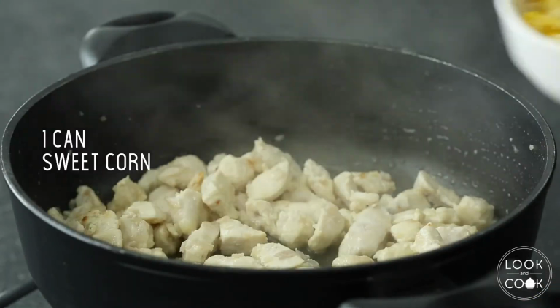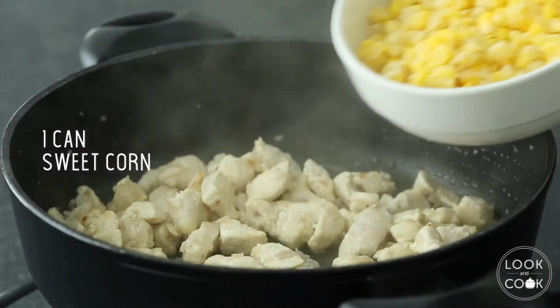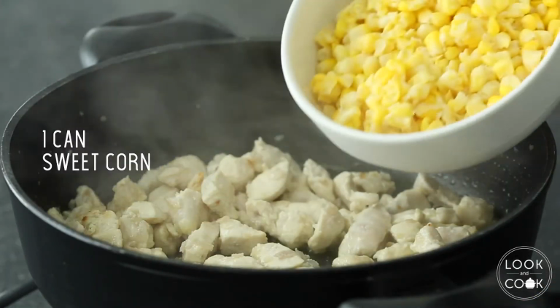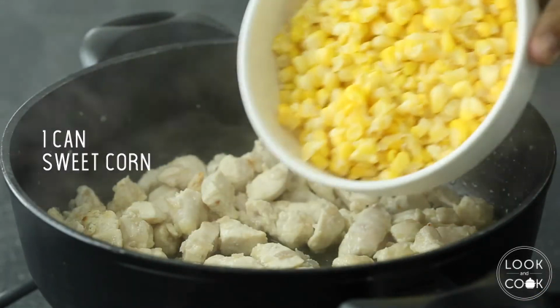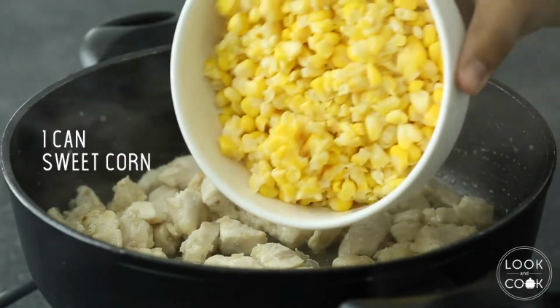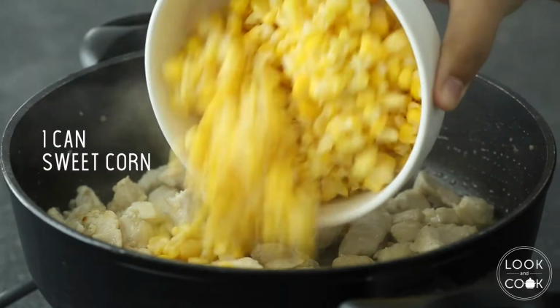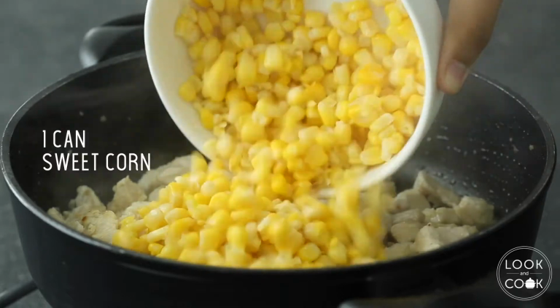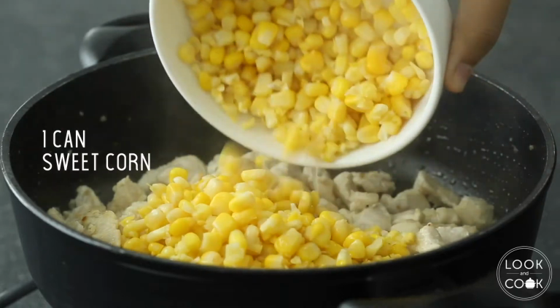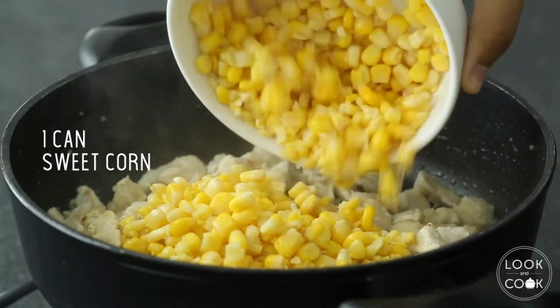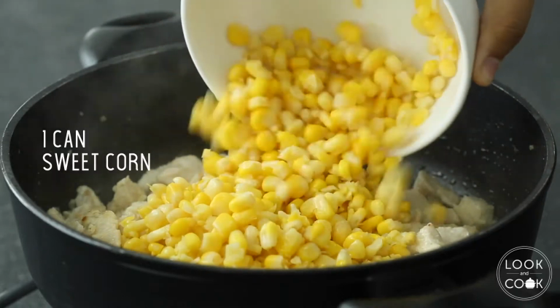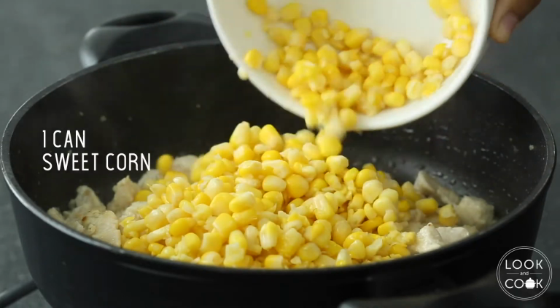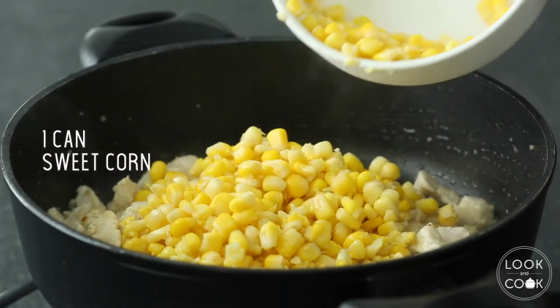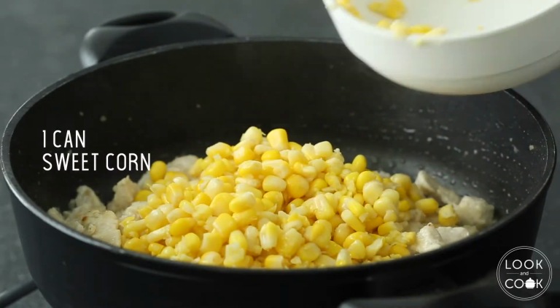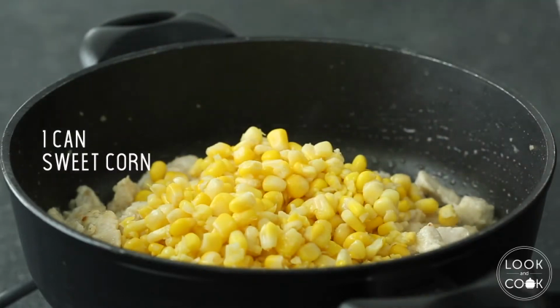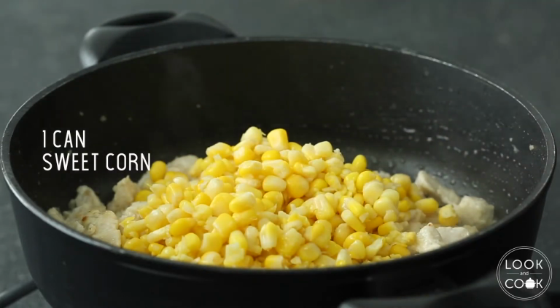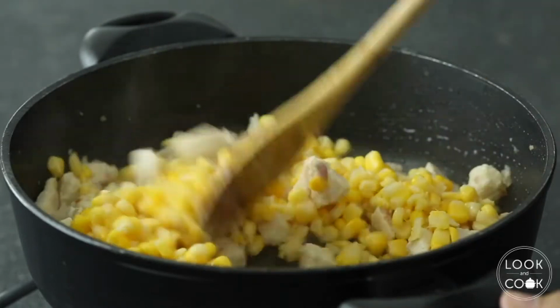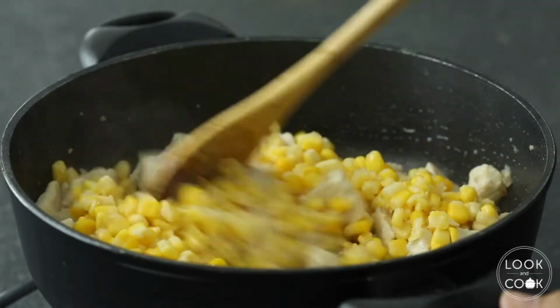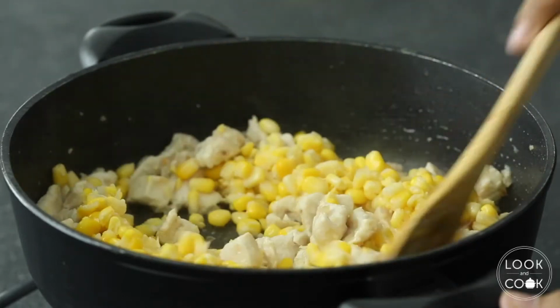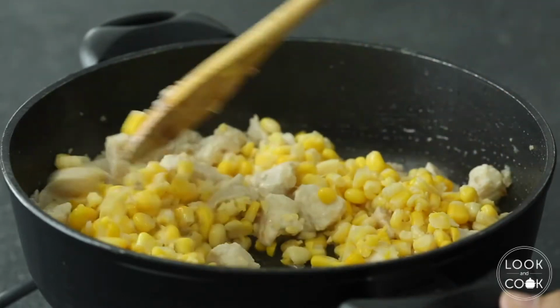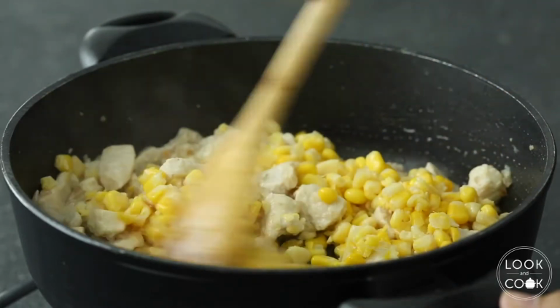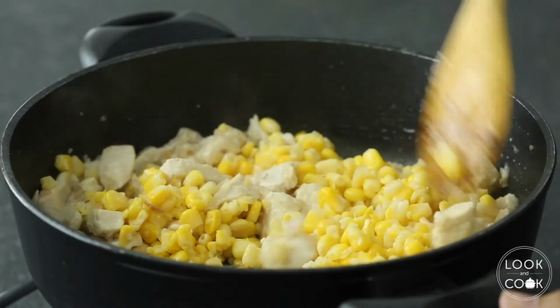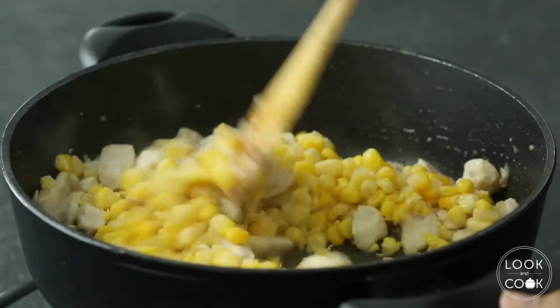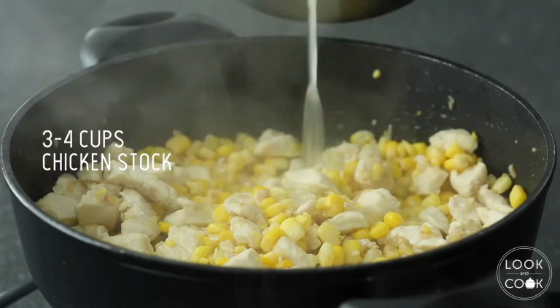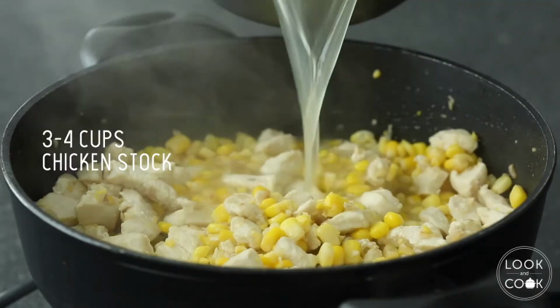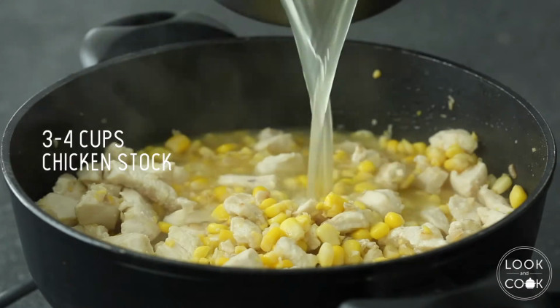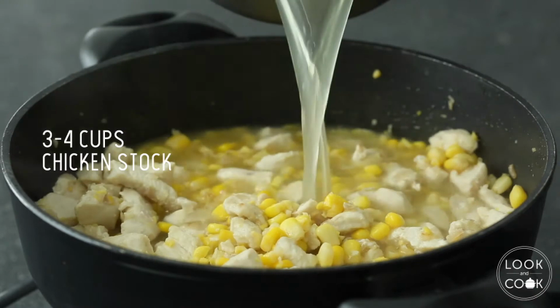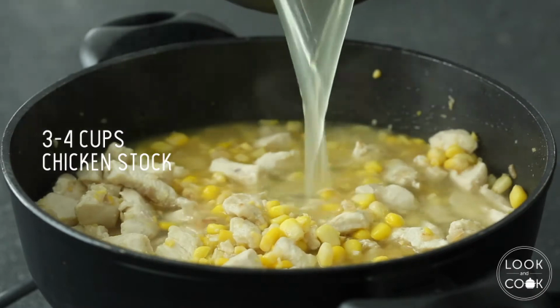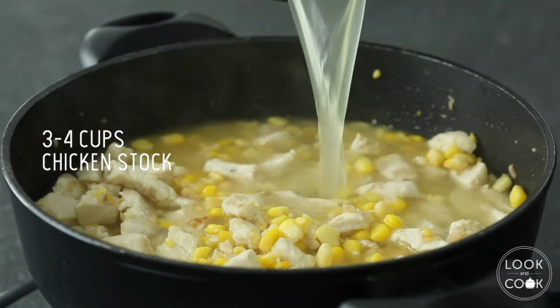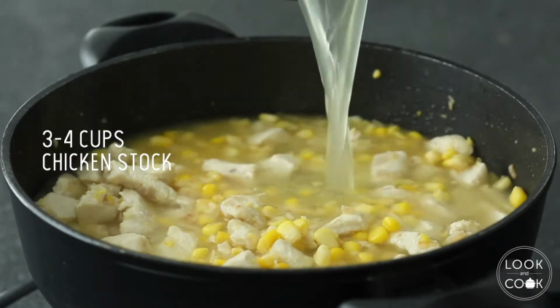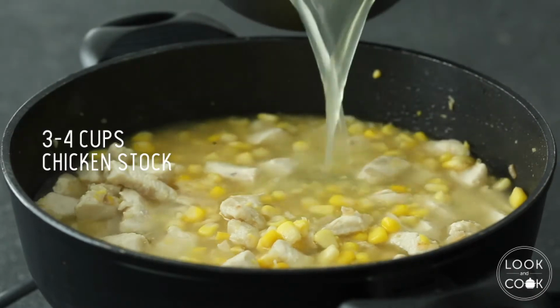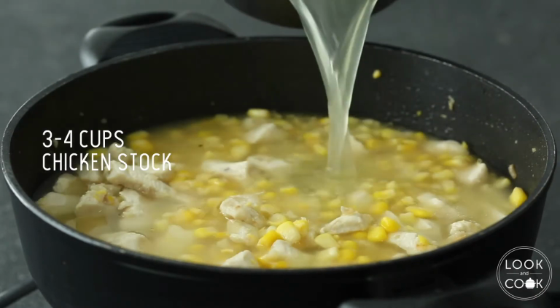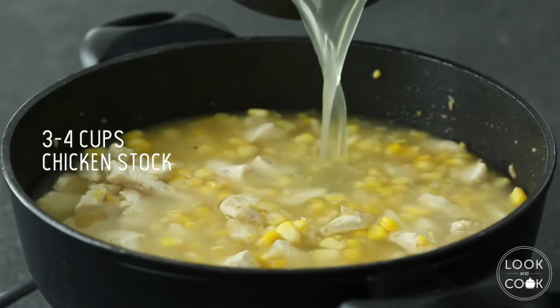Once the chicken is cooked, add 1 can of sweet corn and 3 to 4 cups of chicken stock. Let it simmer.